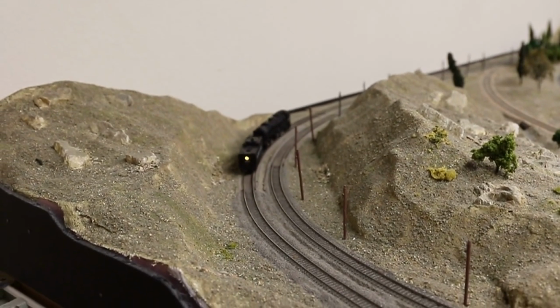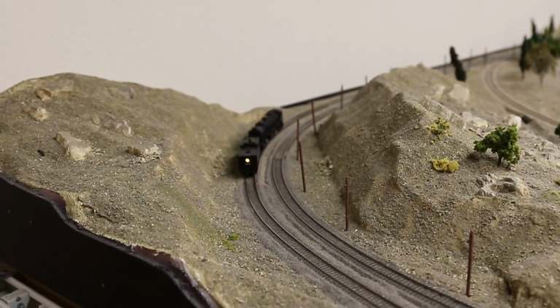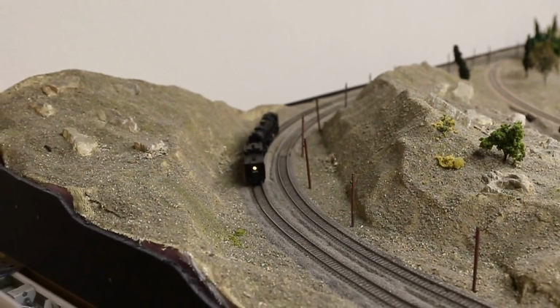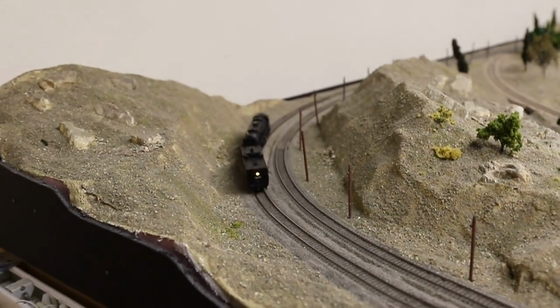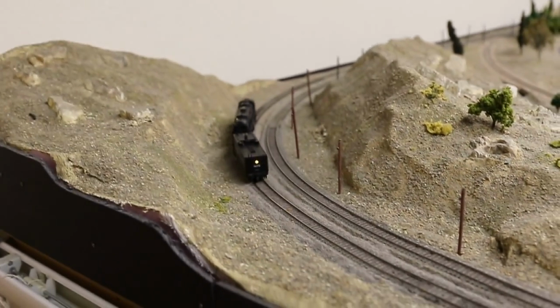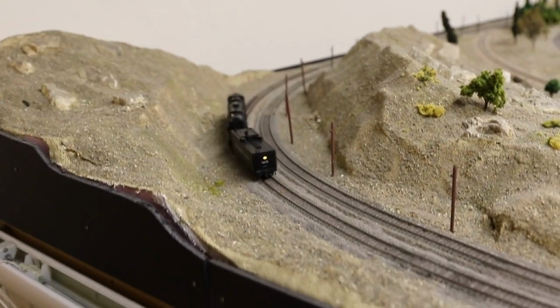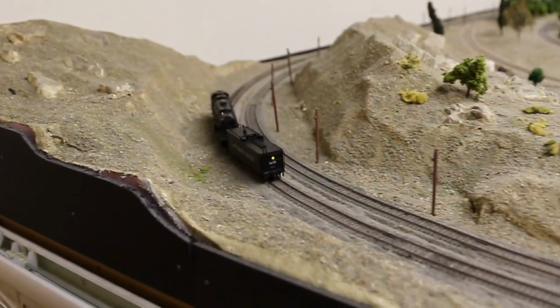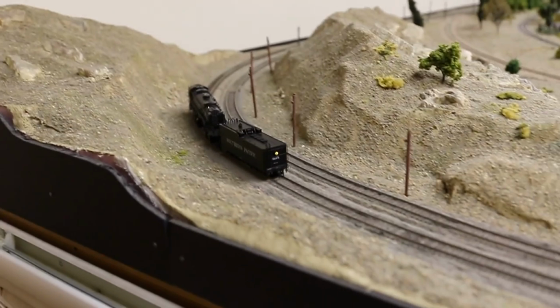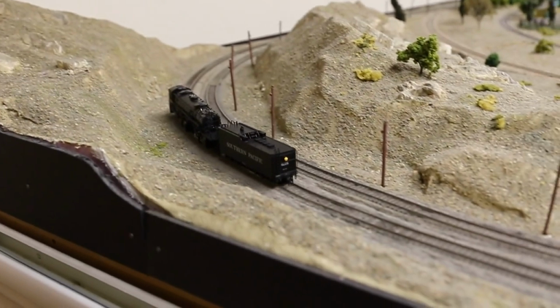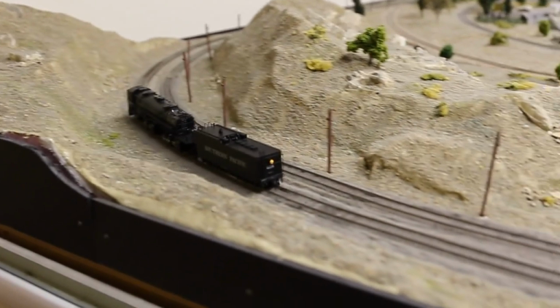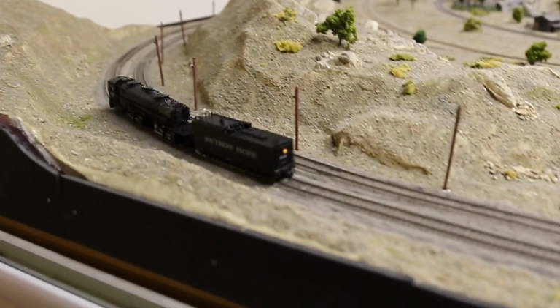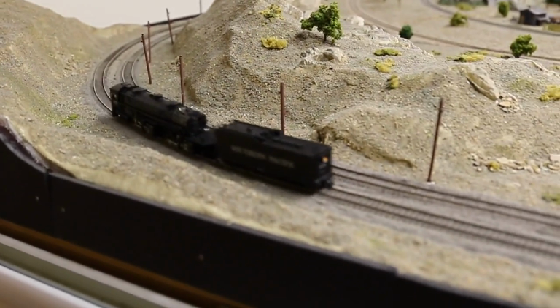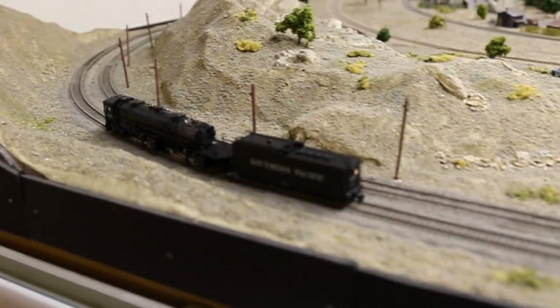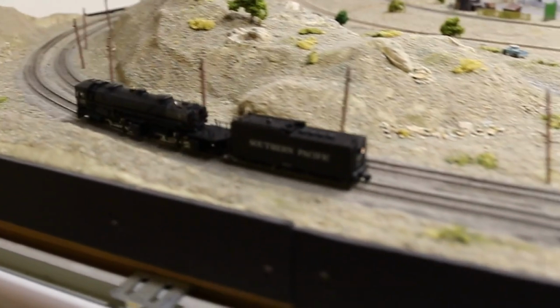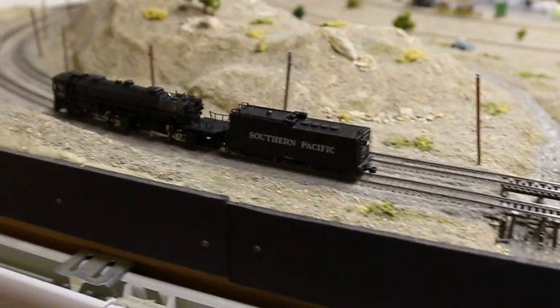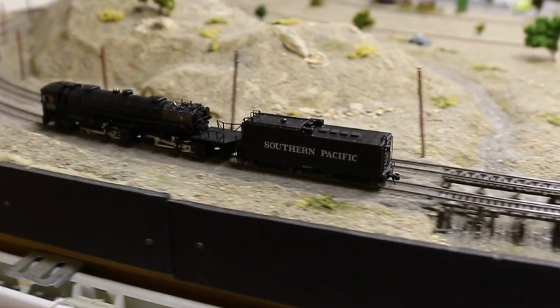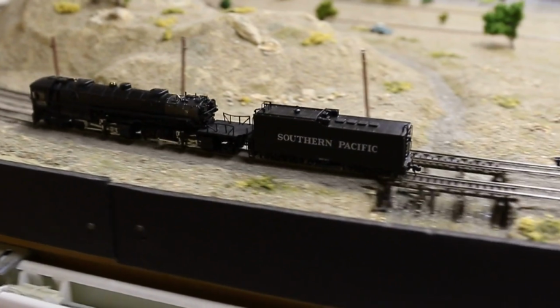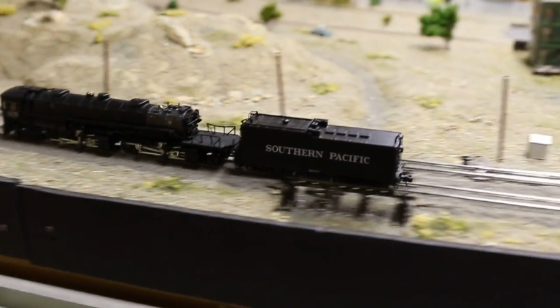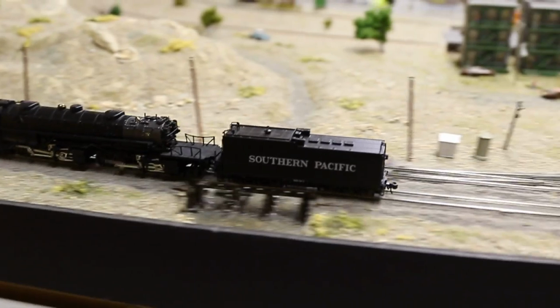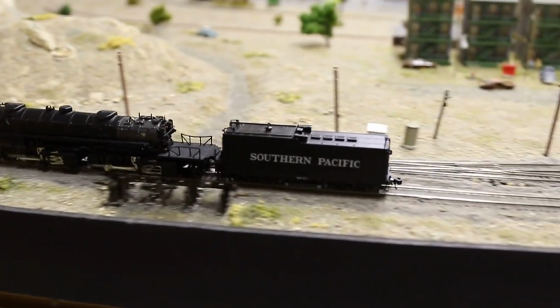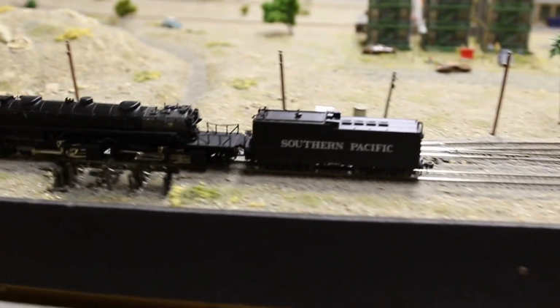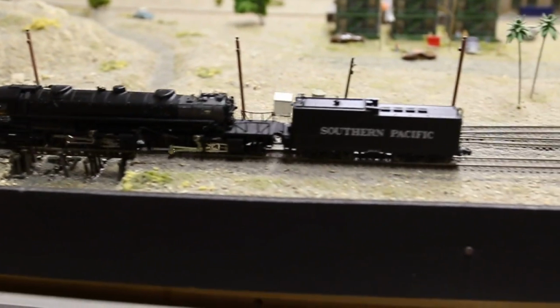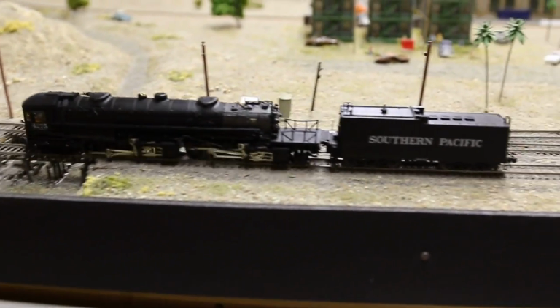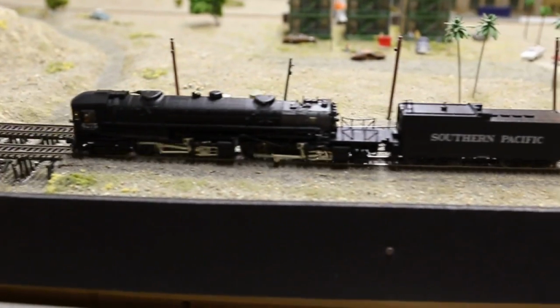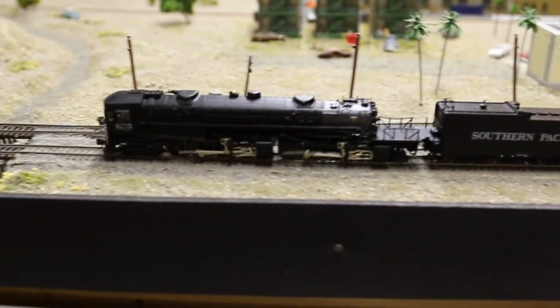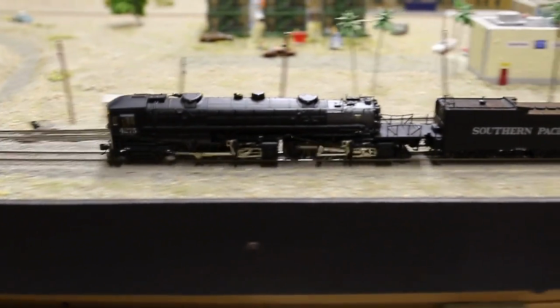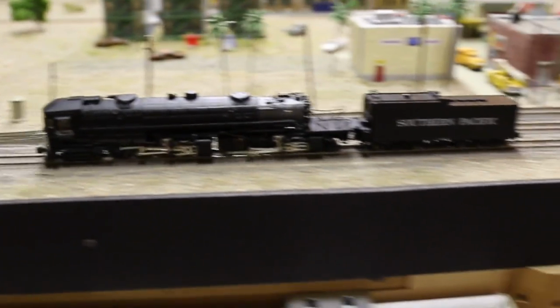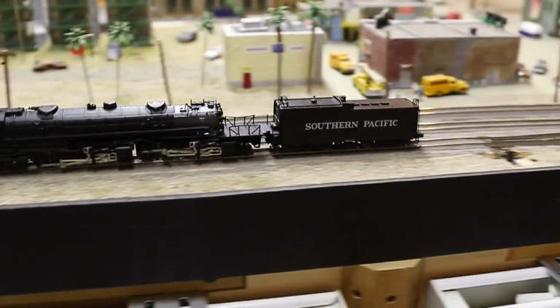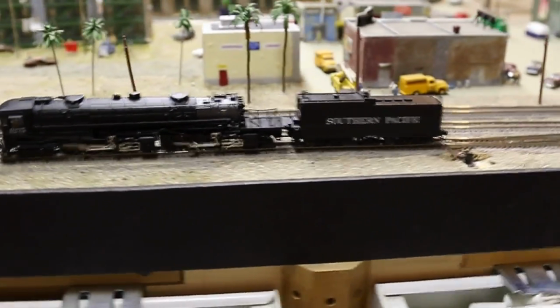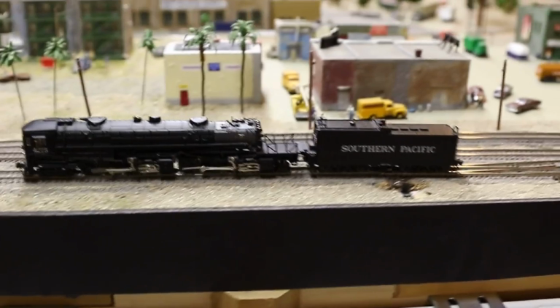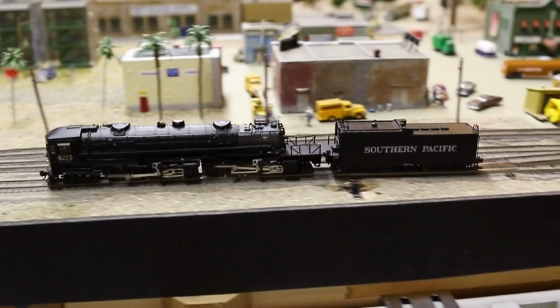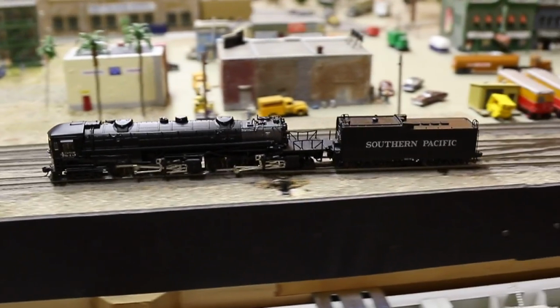This is Atlas Code 55 N-Scale track. As you can see it operates very well on that, even though my track laying abilities are very poor, it tracks very well — very, very smooth runner.